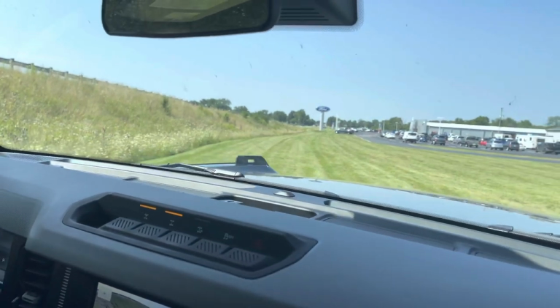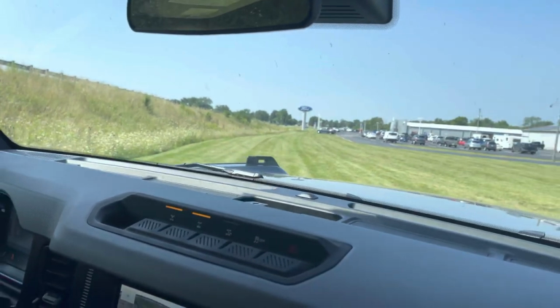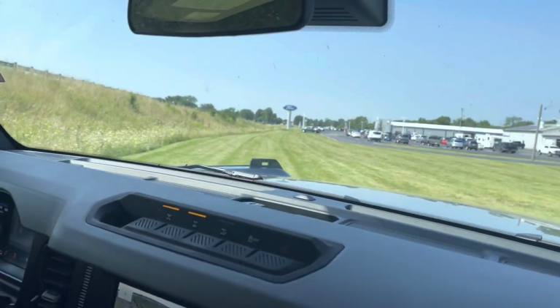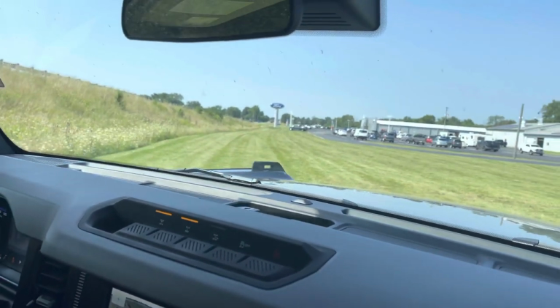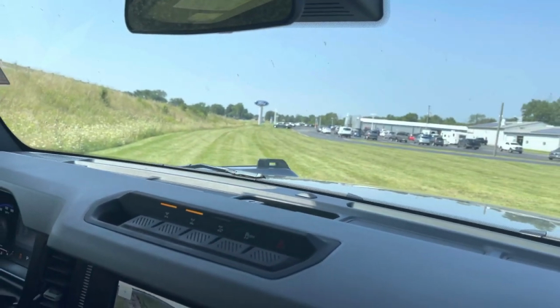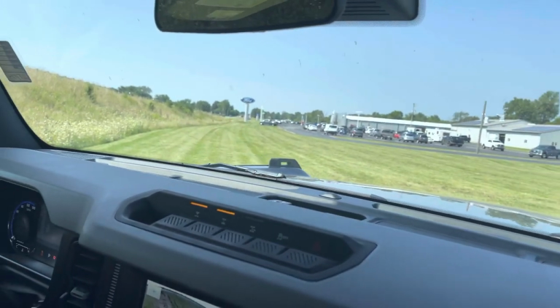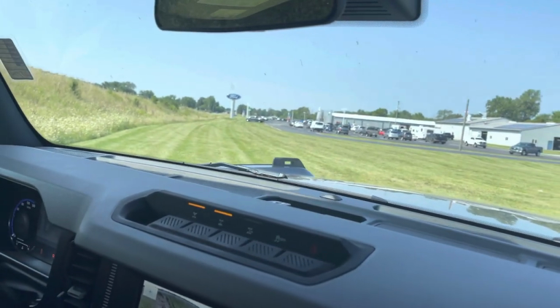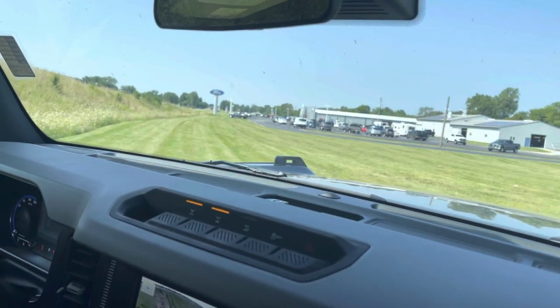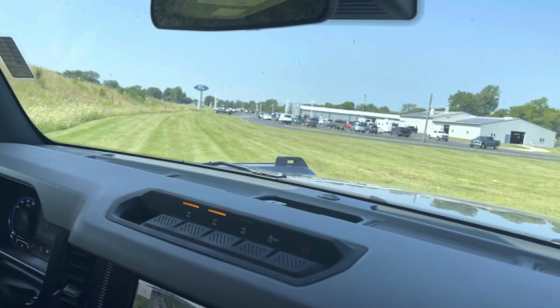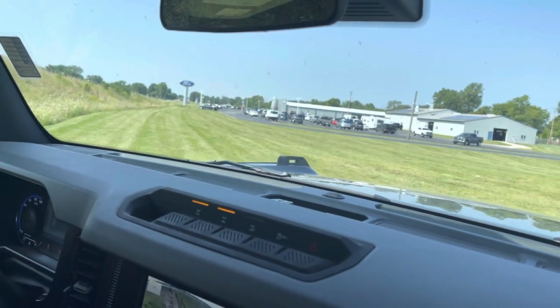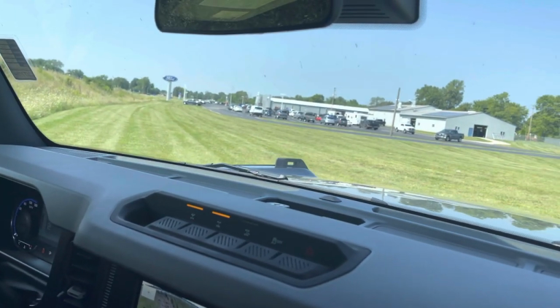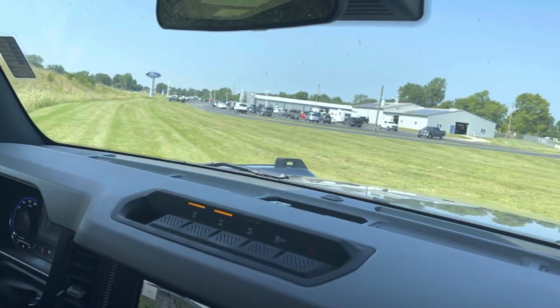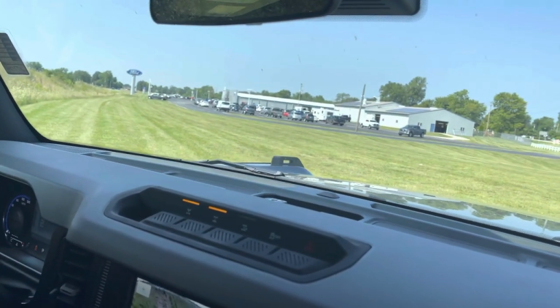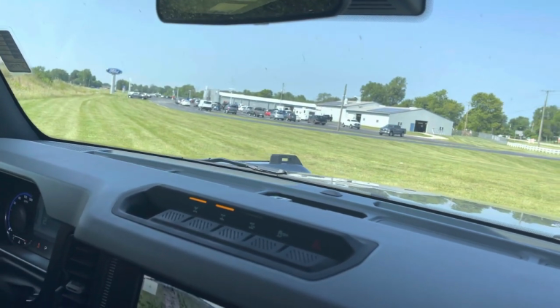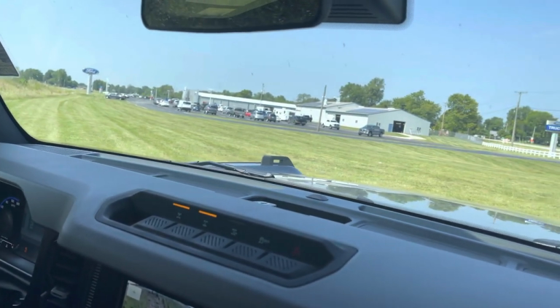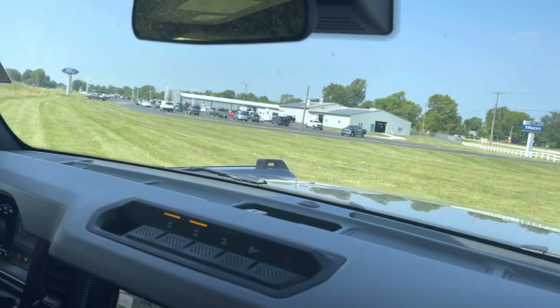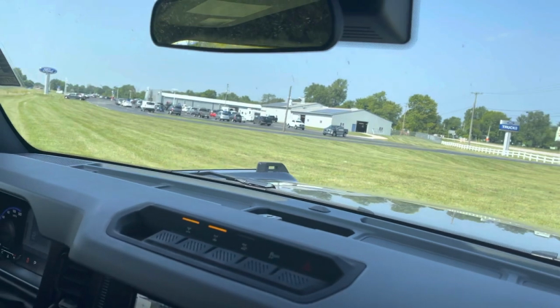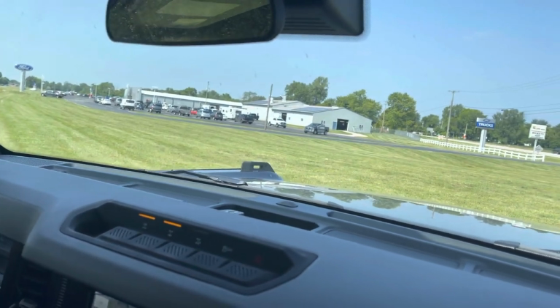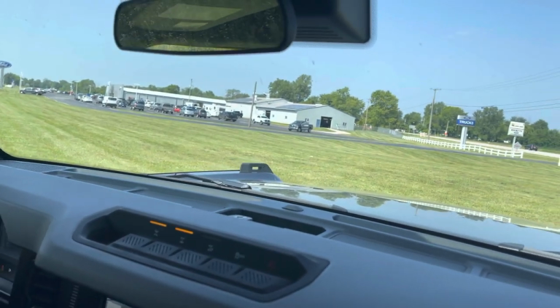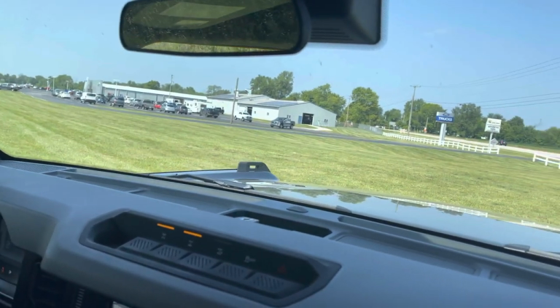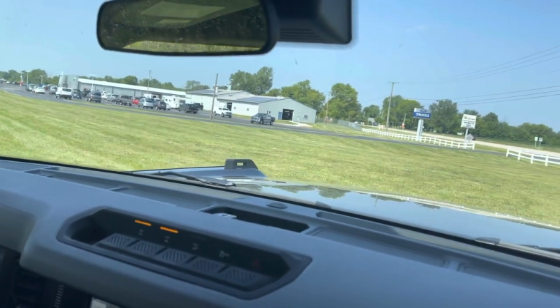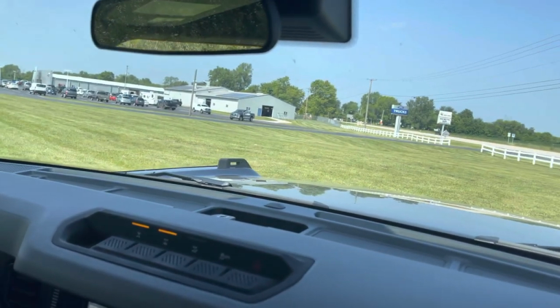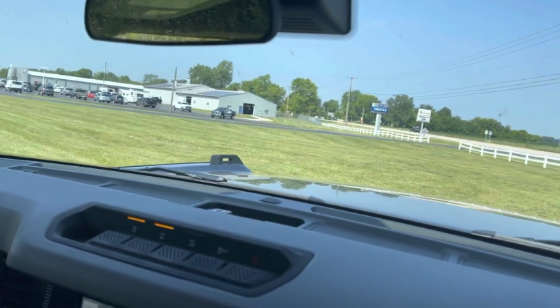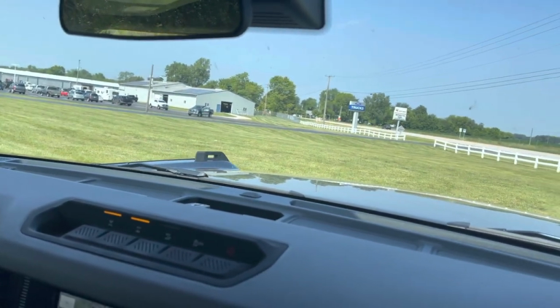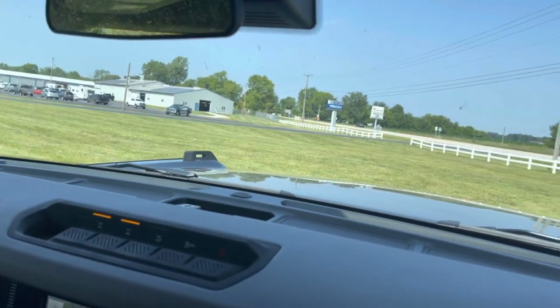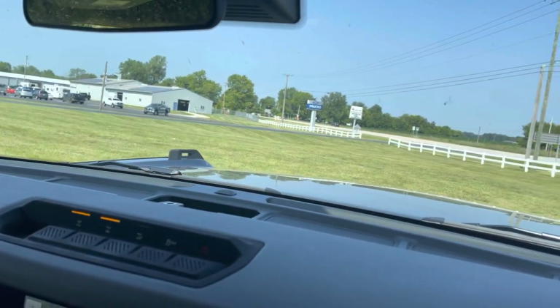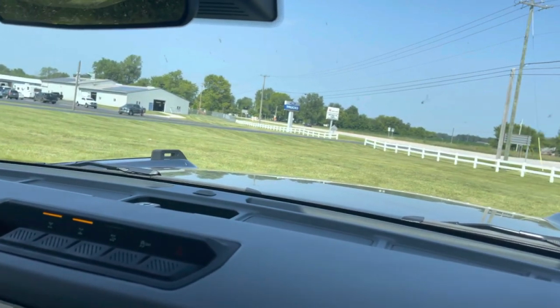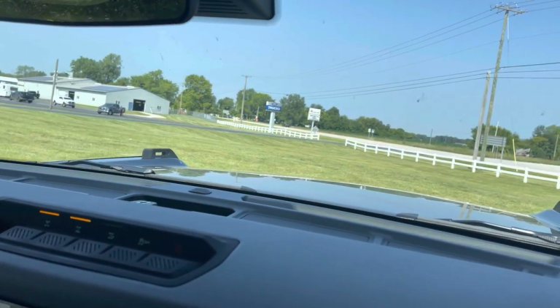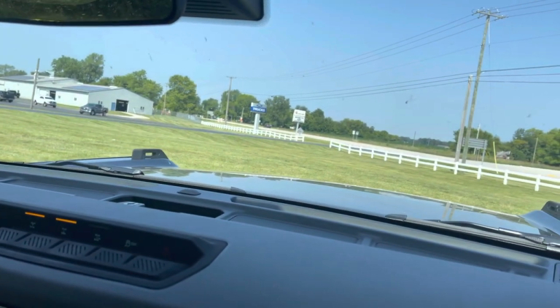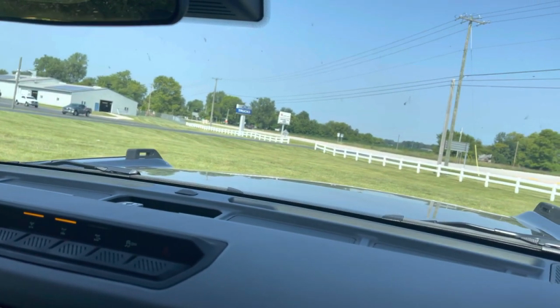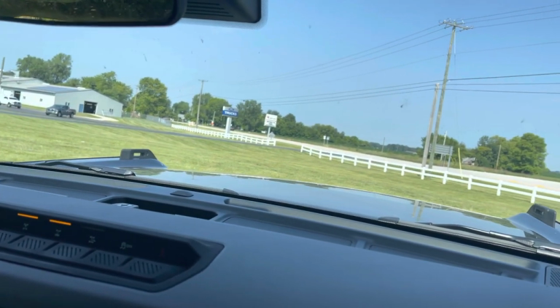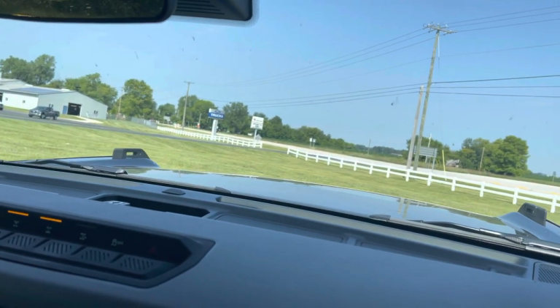You can really feel those lockers engaging right now while I'm trying to make my turn, because of the hard dry grass. Well, everything's trying to turn the same rotation too.